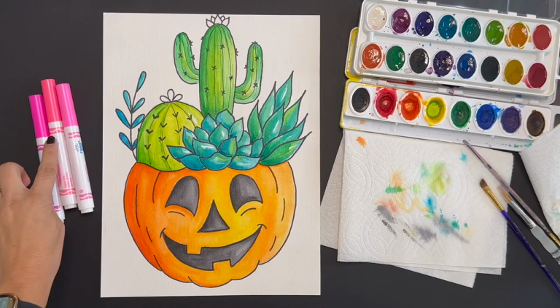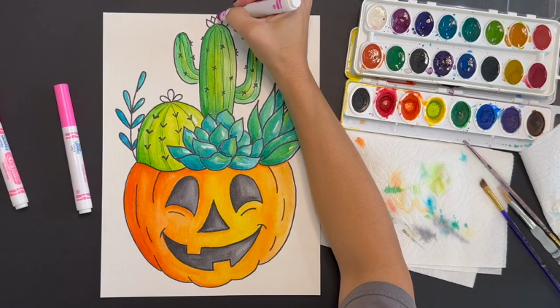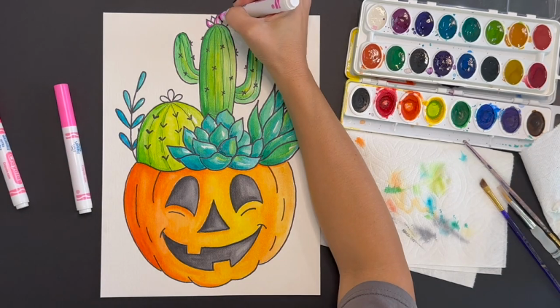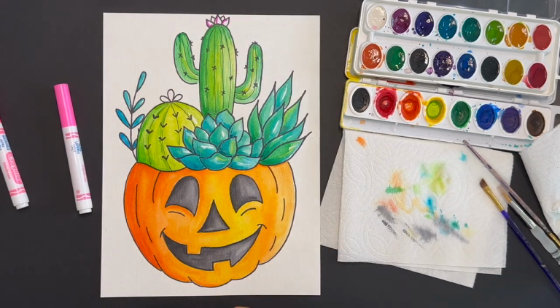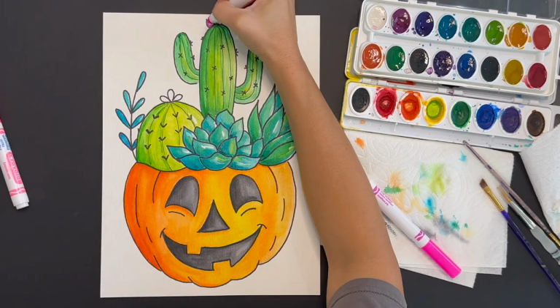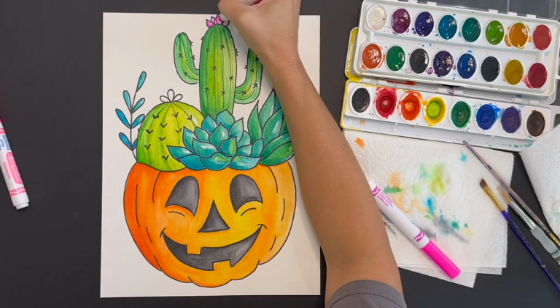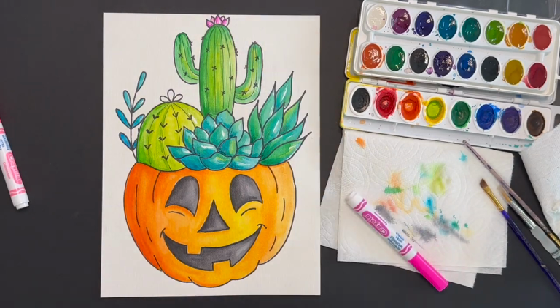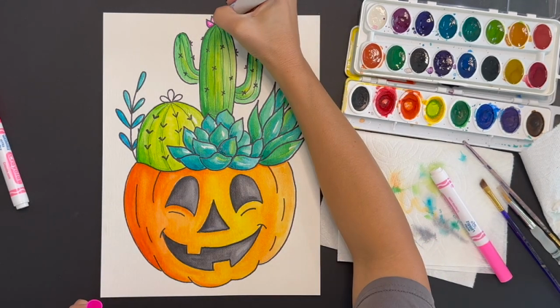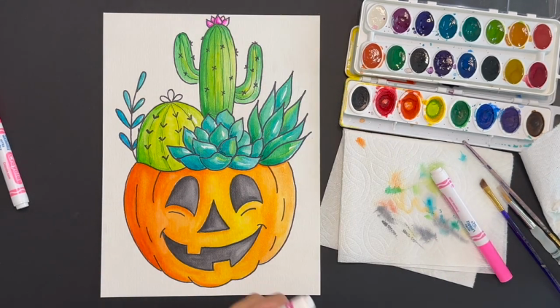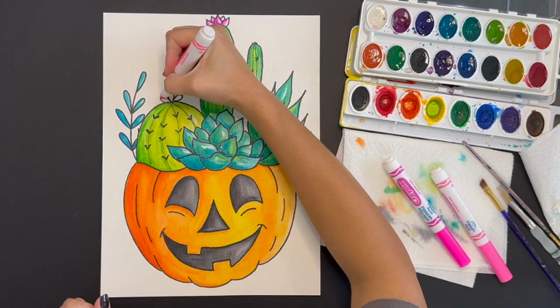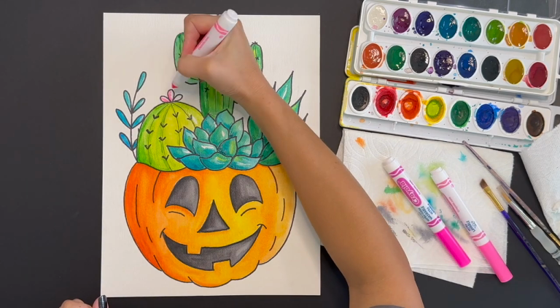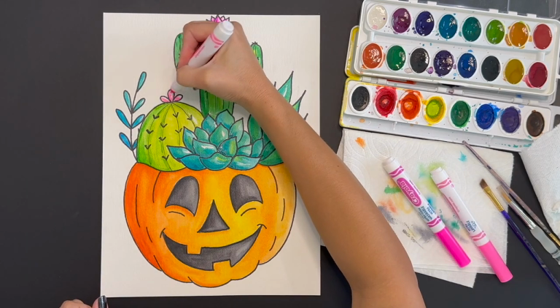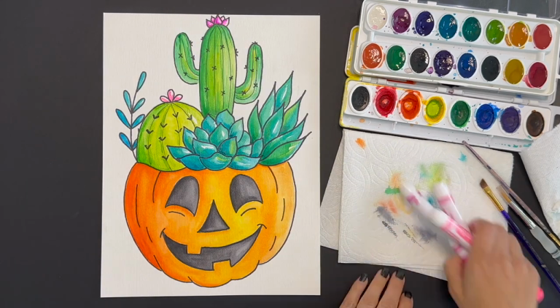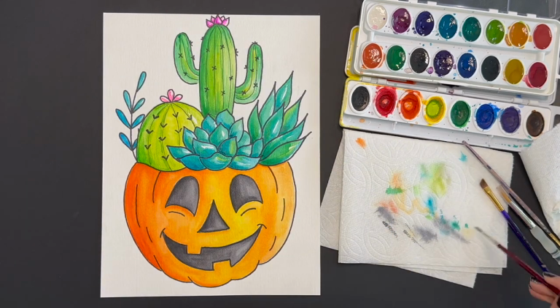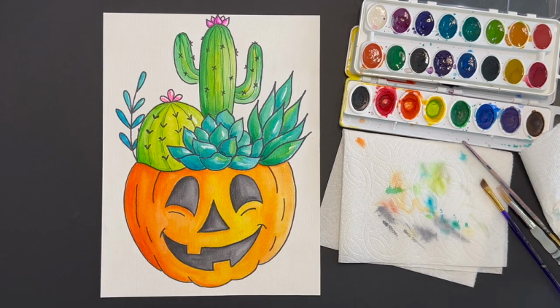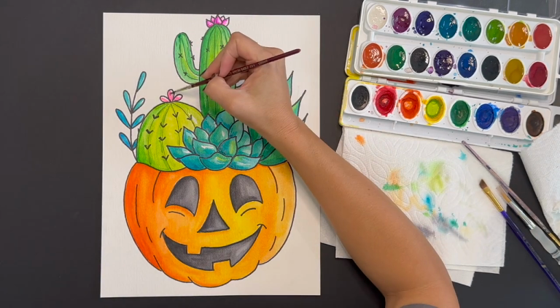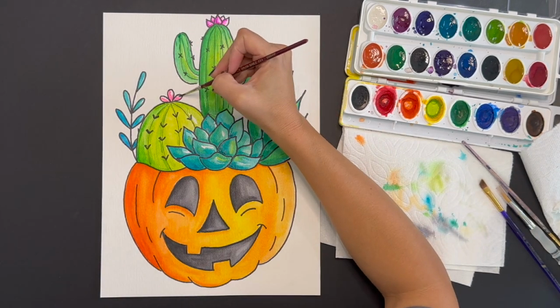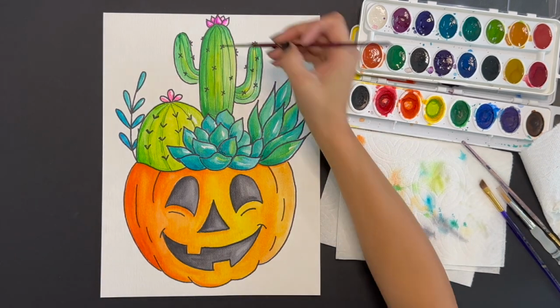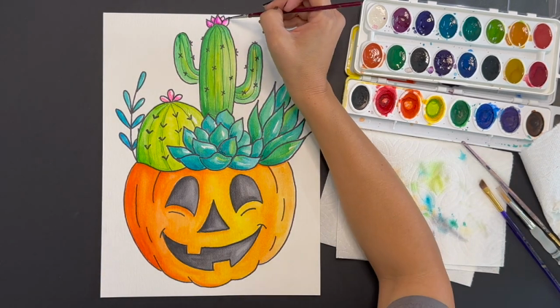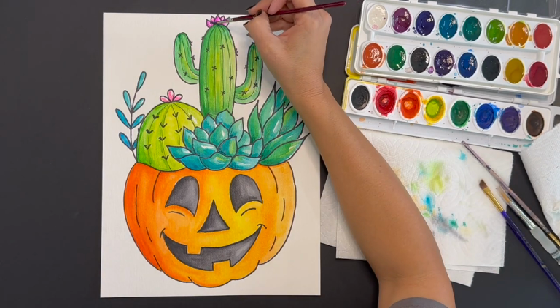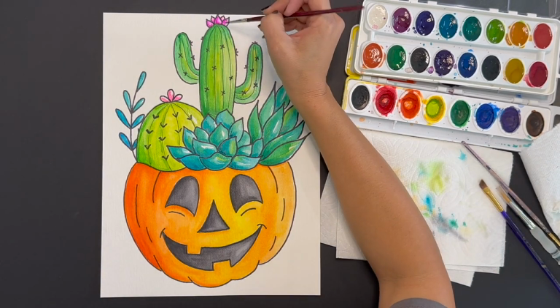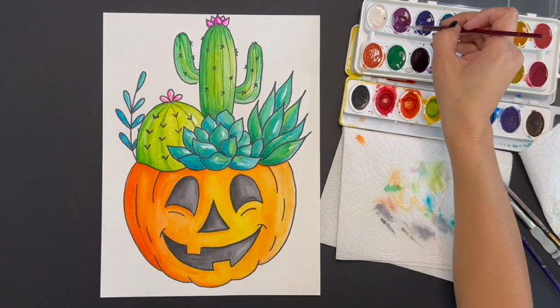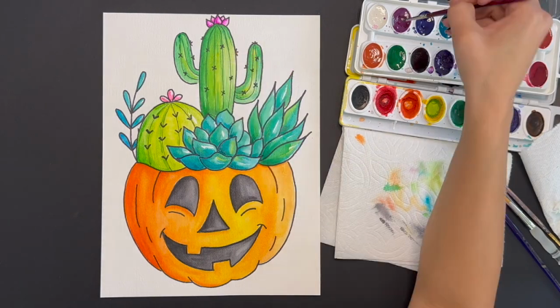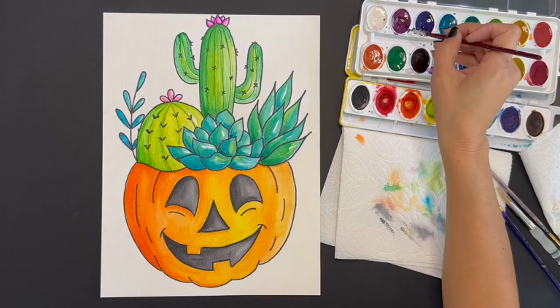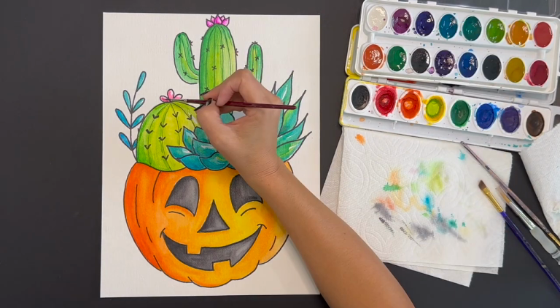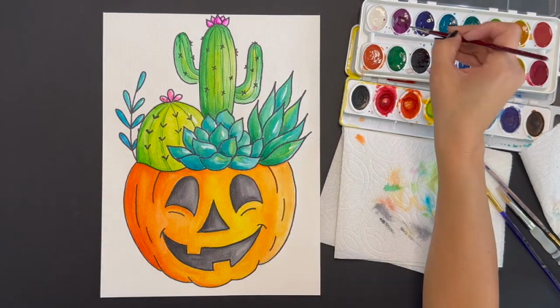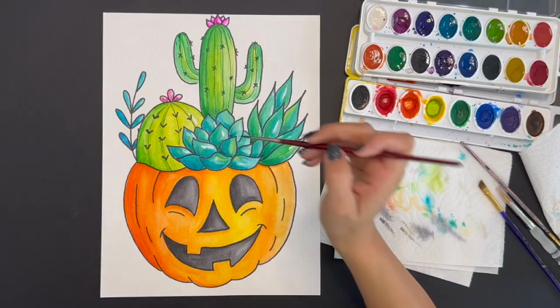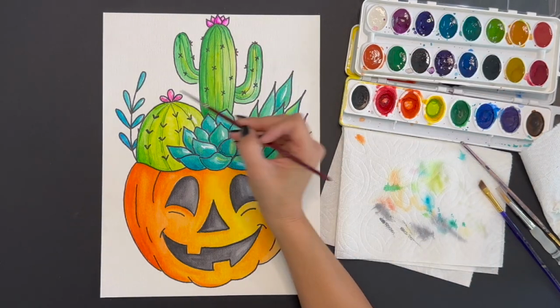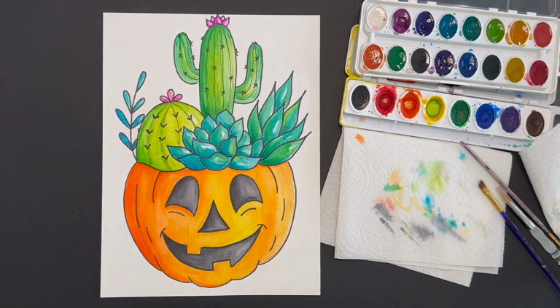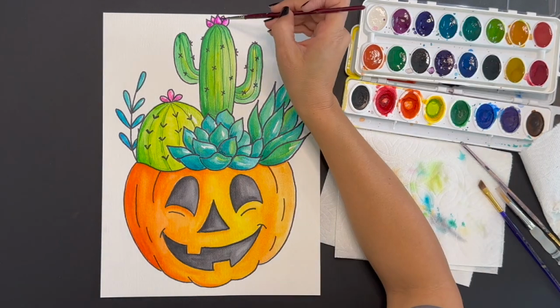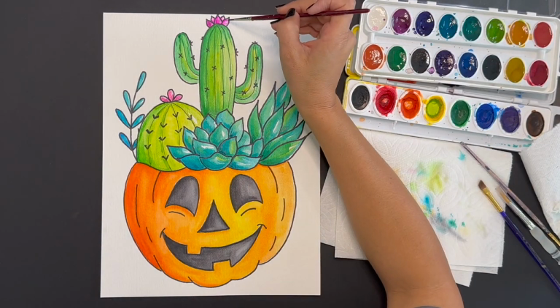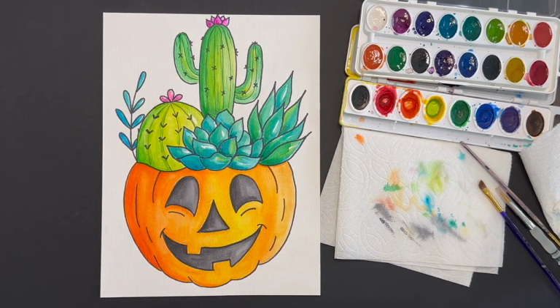If you don't have a particular color that you want to include in your painting, feel free to use markers and add a little bit of water, turning them into watercolor paint. I'm going to do that now for my flowers.